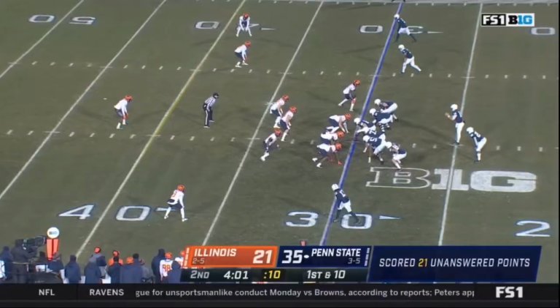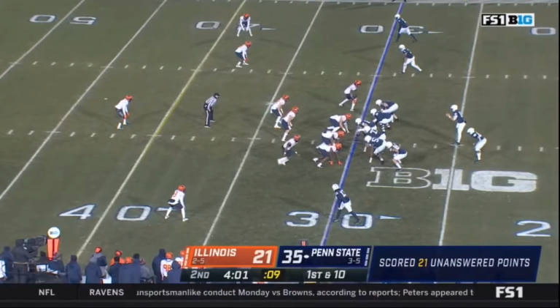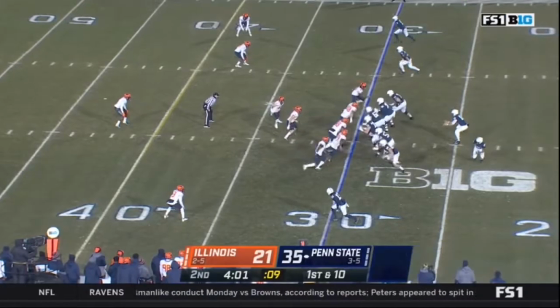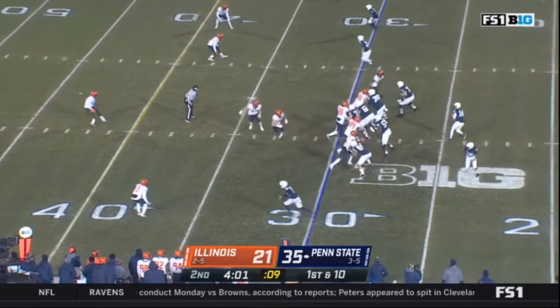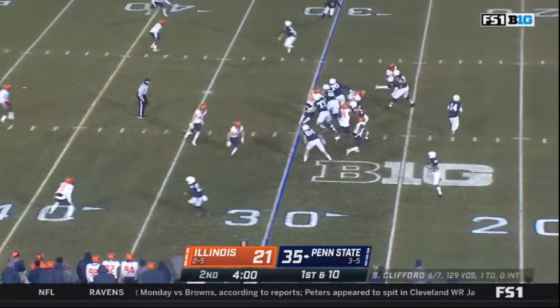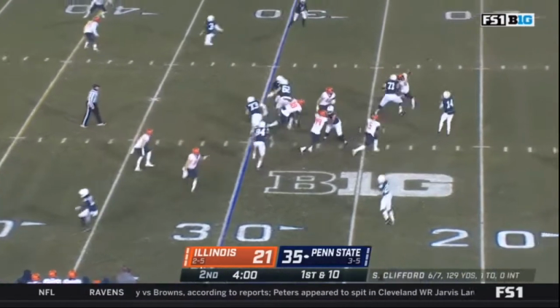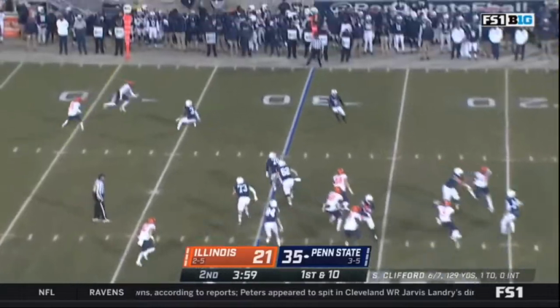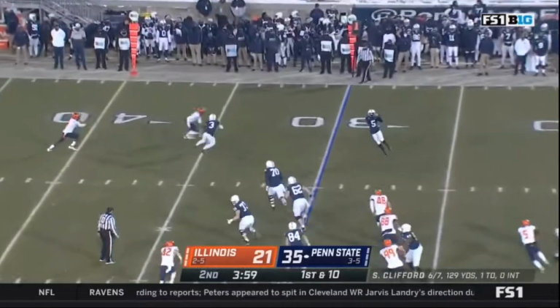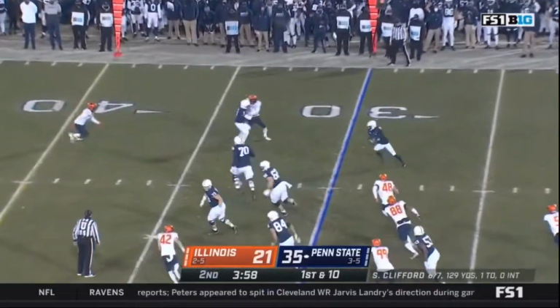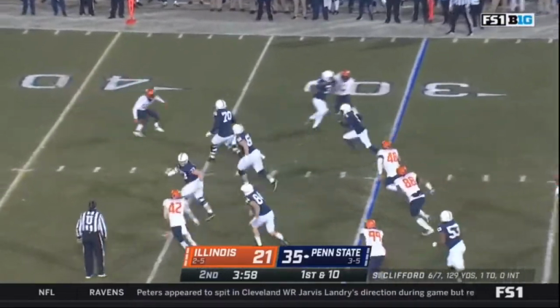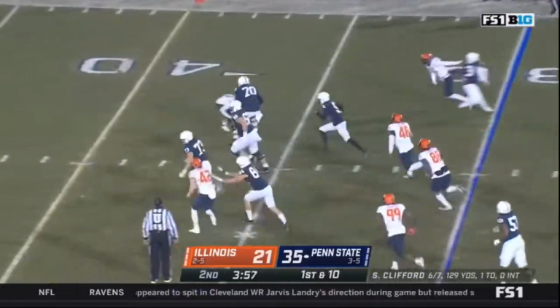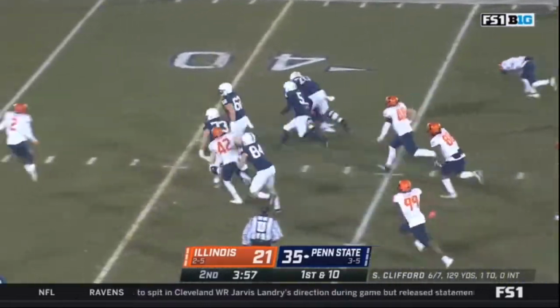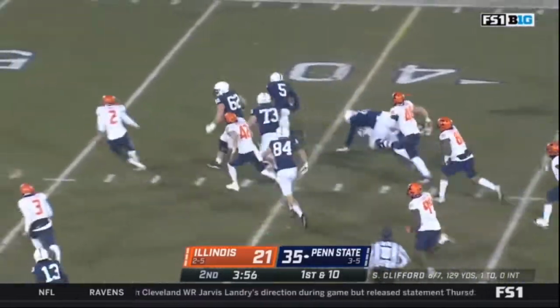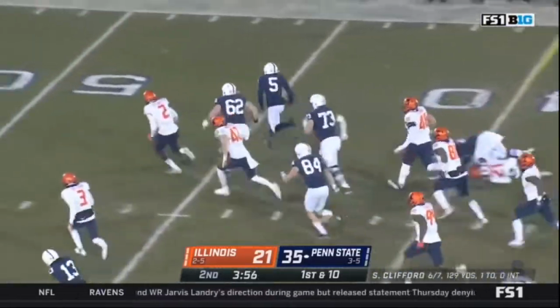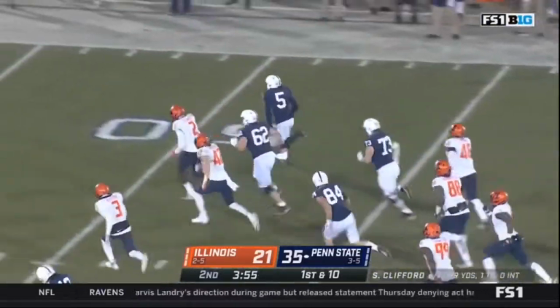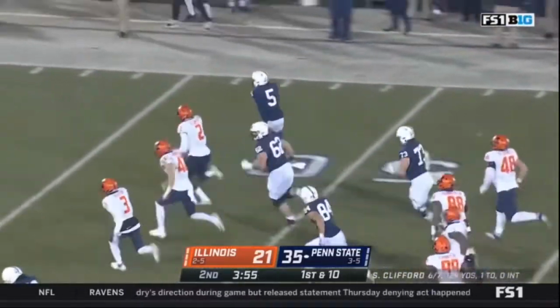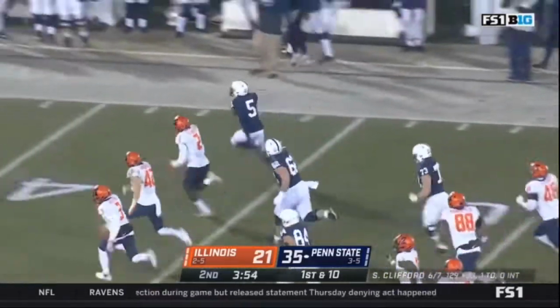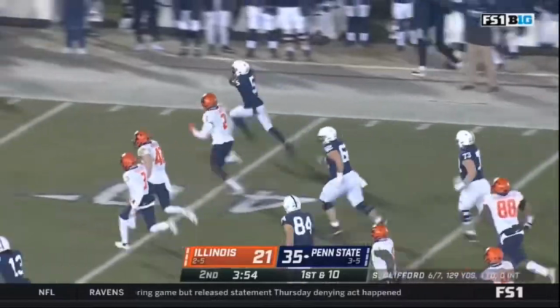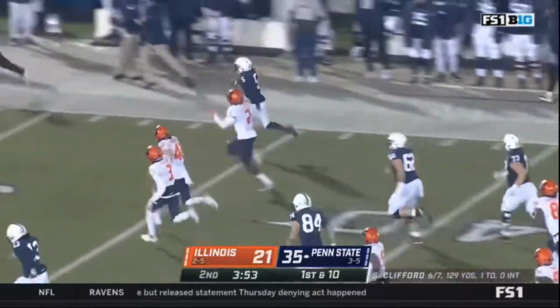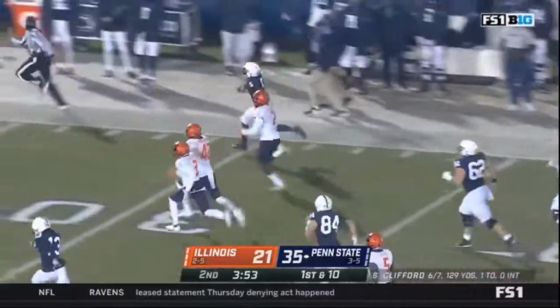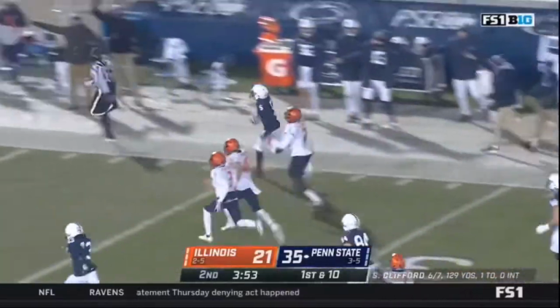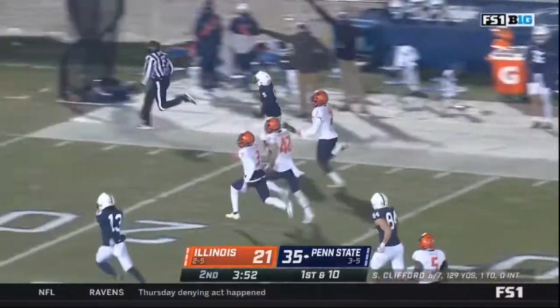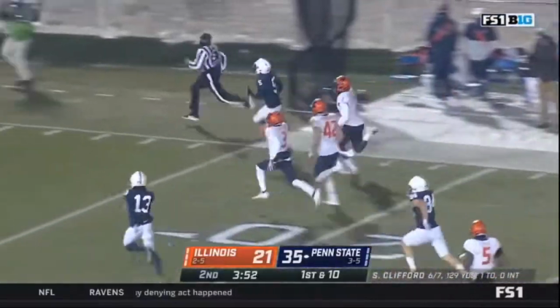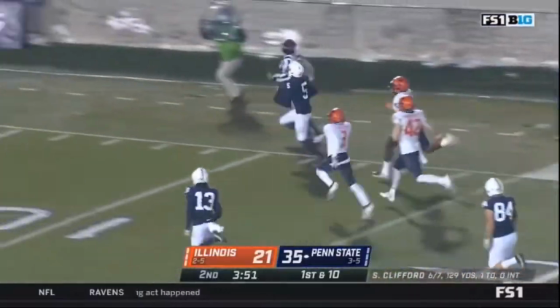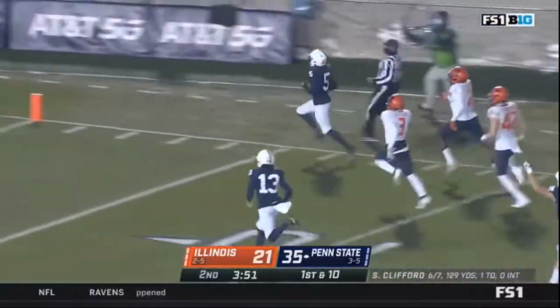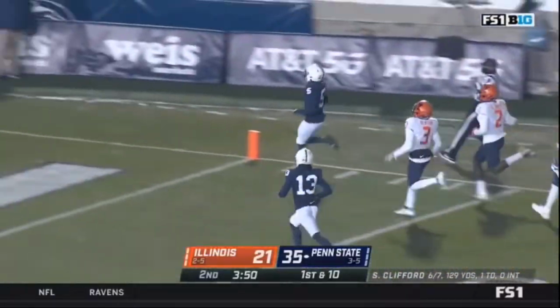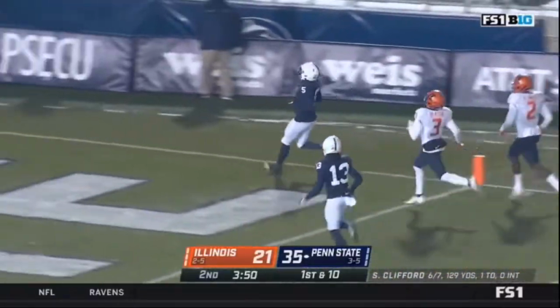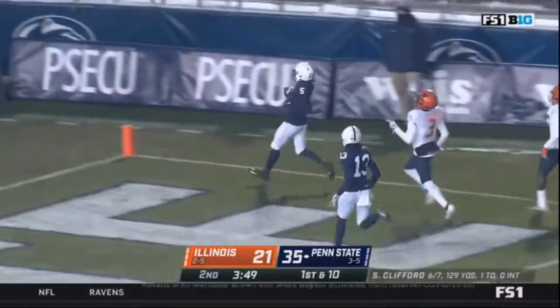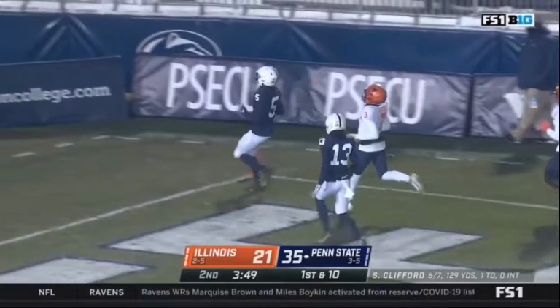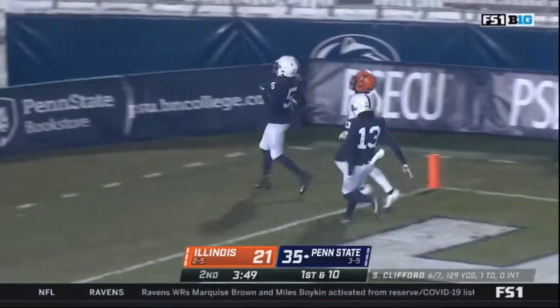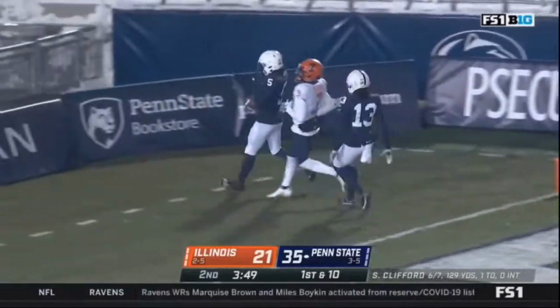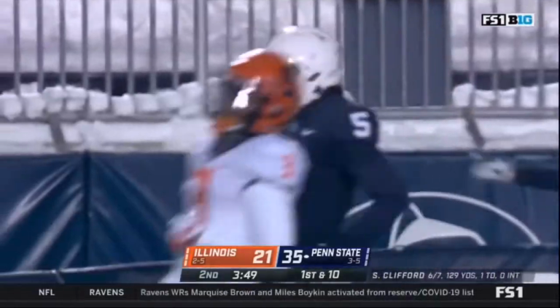Keziah holds the tailback. Clifford sets up the screen, finds Jahan Dotson — needs some blockers and he's got it. Dotson speed on display, inside the 10, five — Dotson, touchdown Penn State.